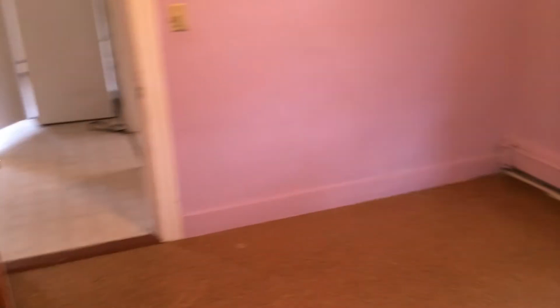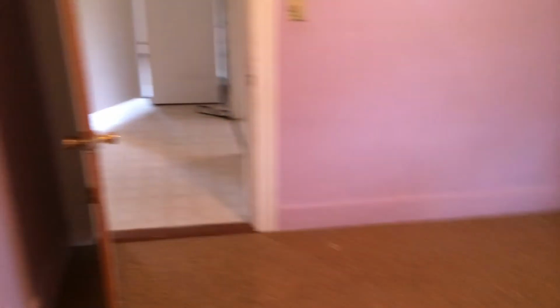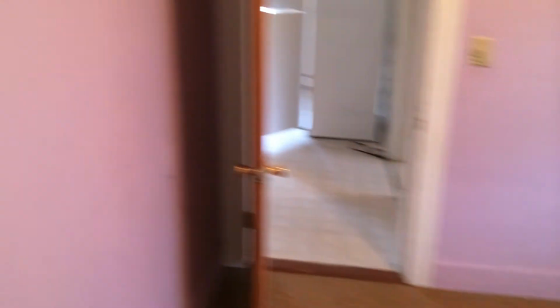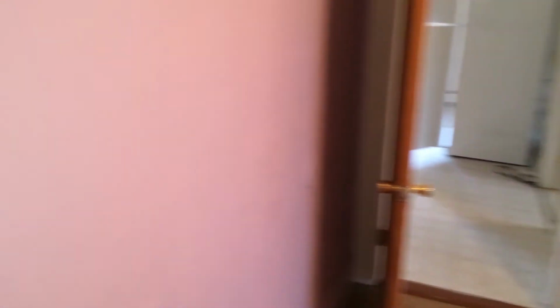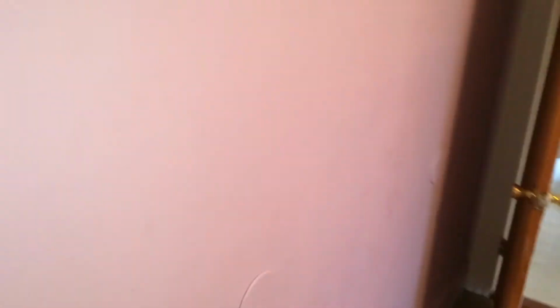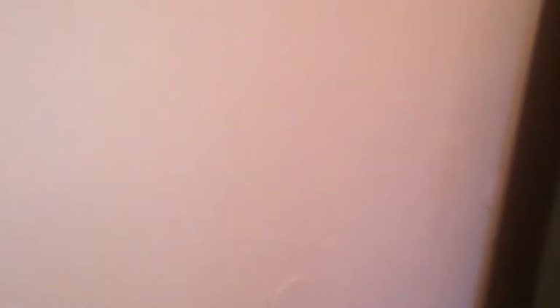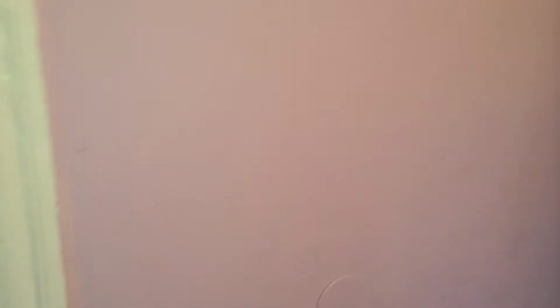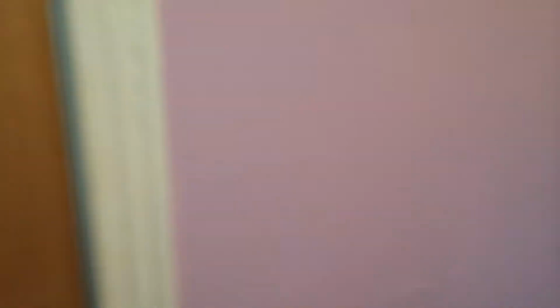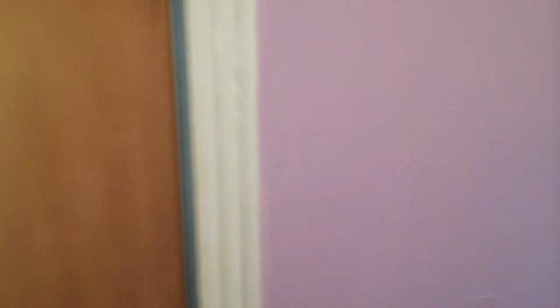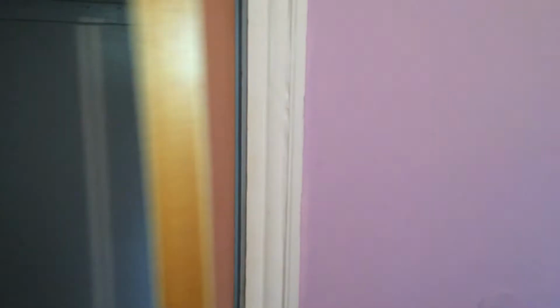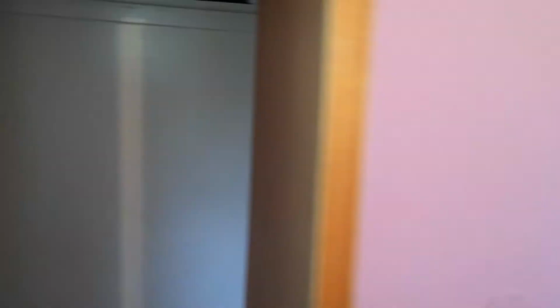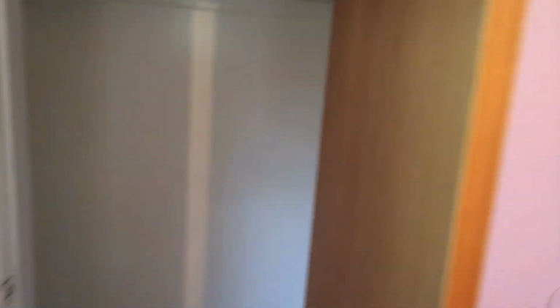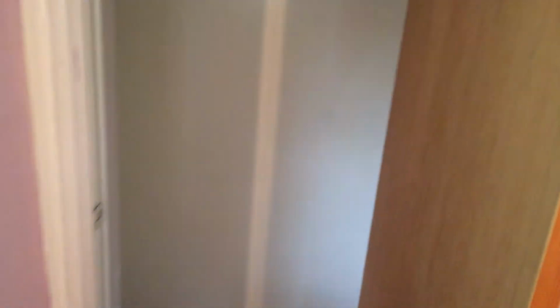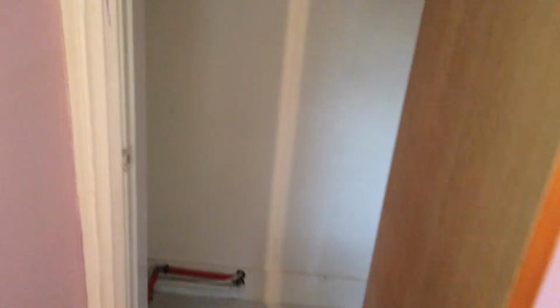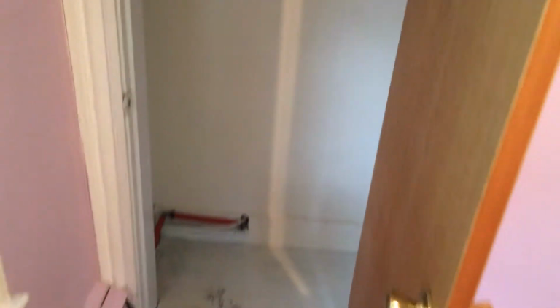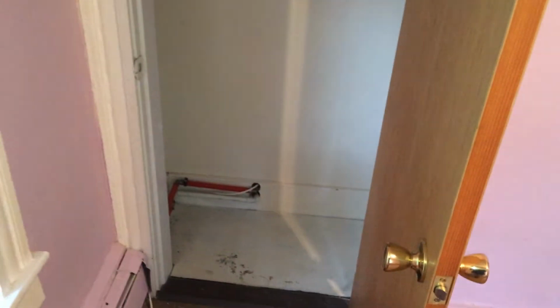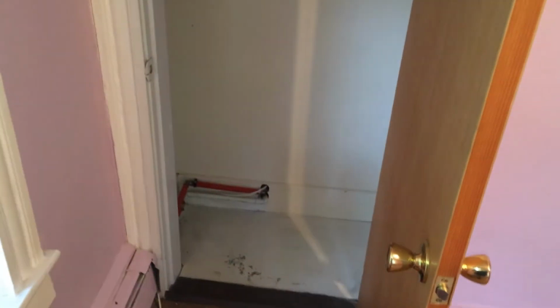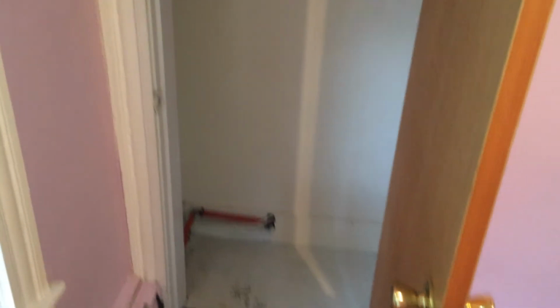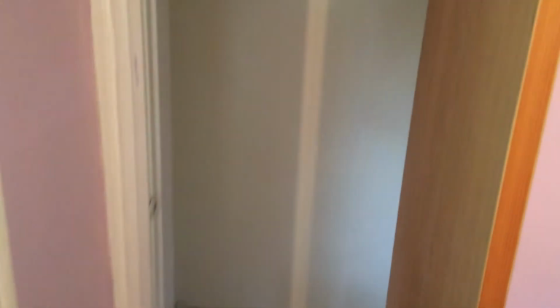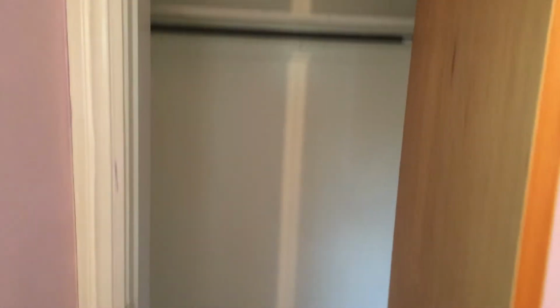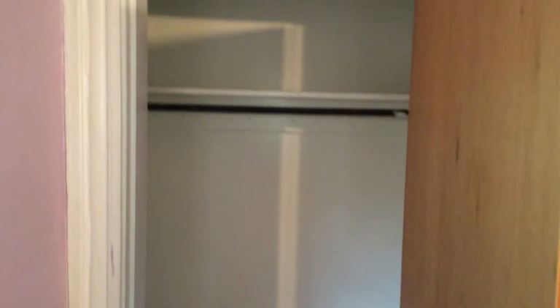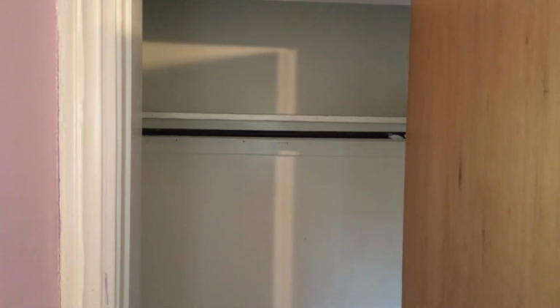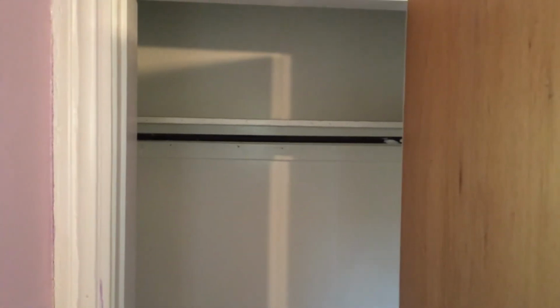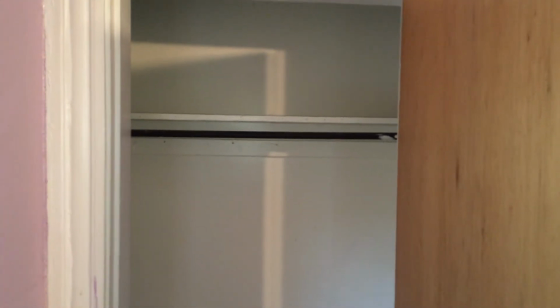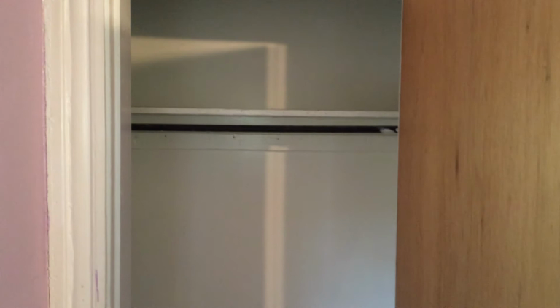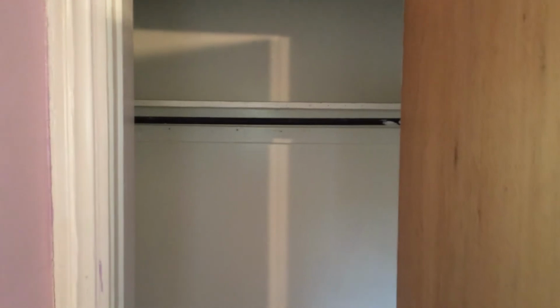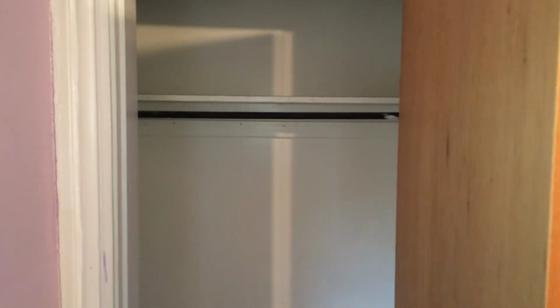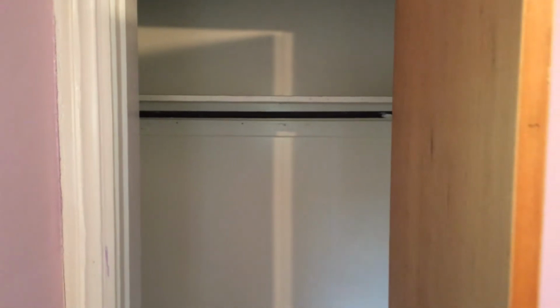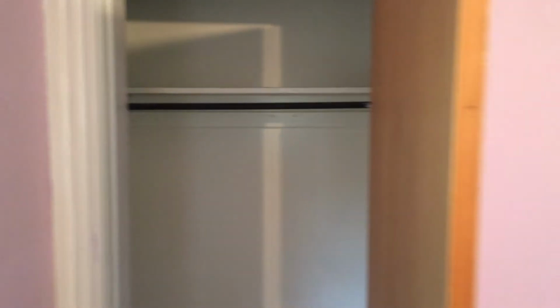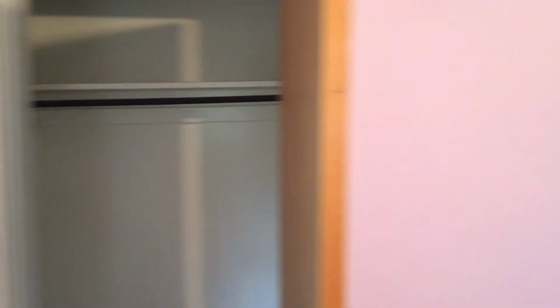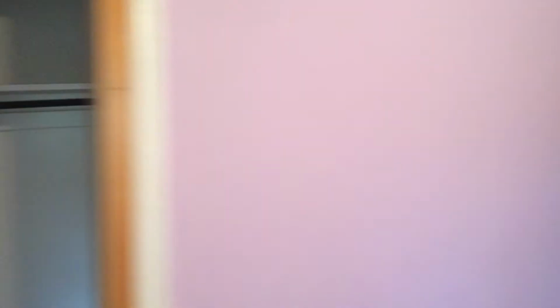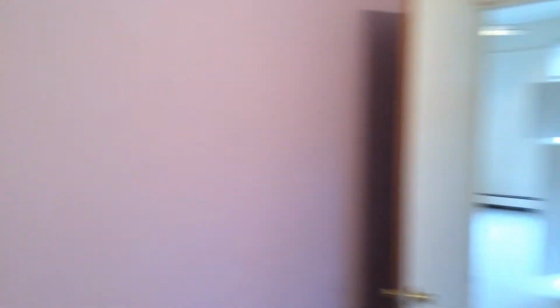And right behind me here we have the closet. Smaller than the first, but shelf and rack, 3 foot — plenty of space.